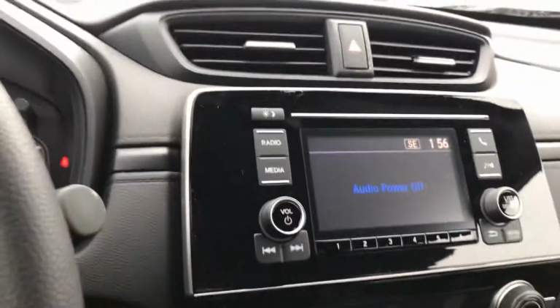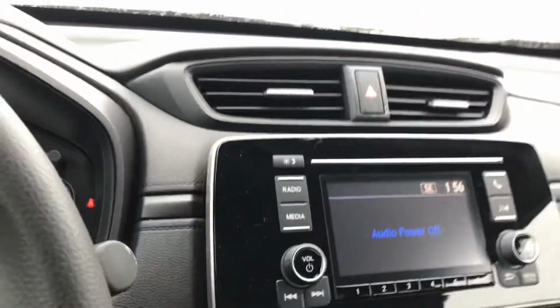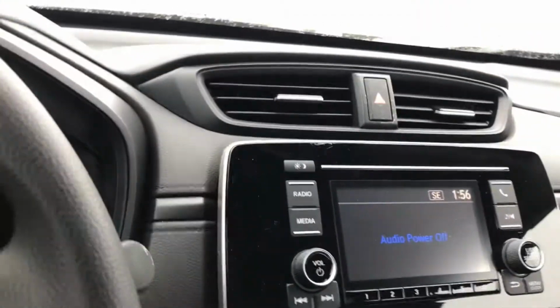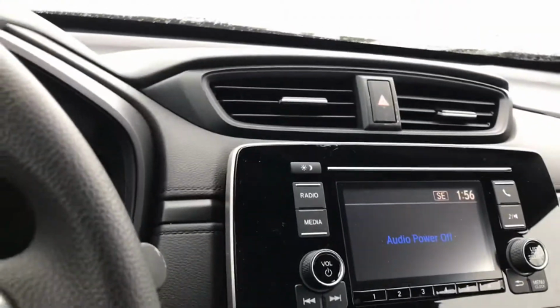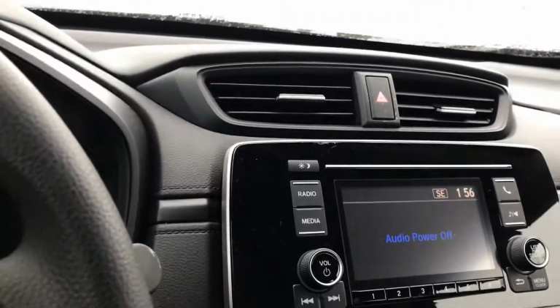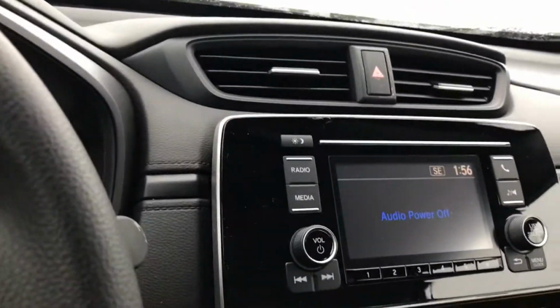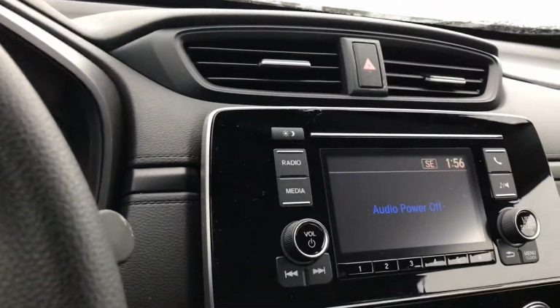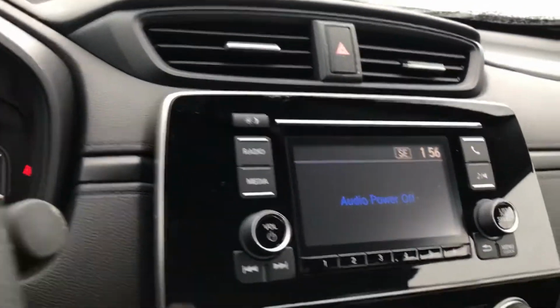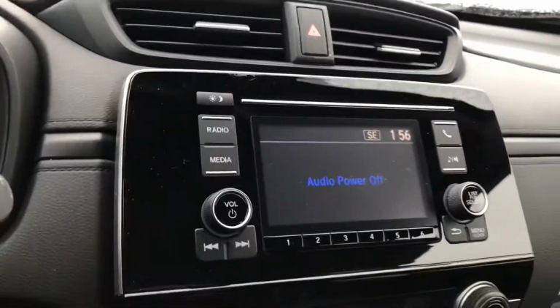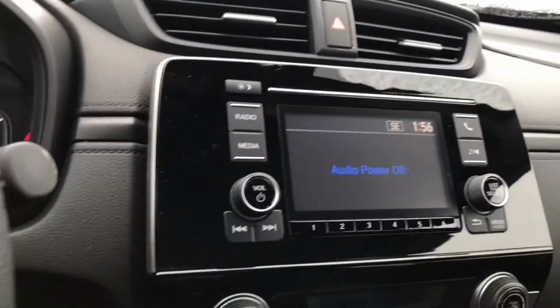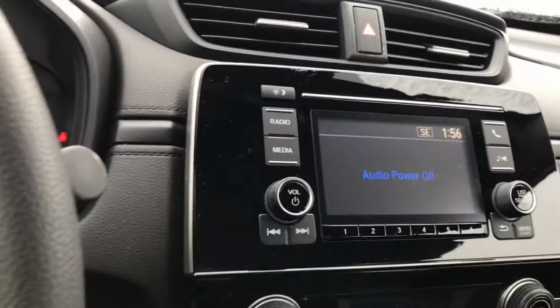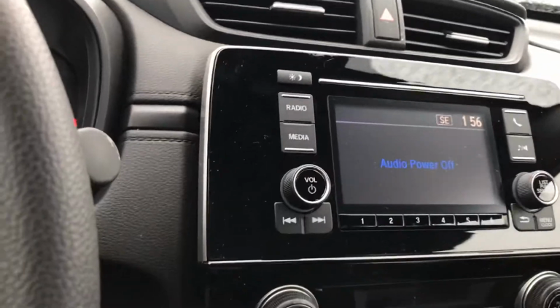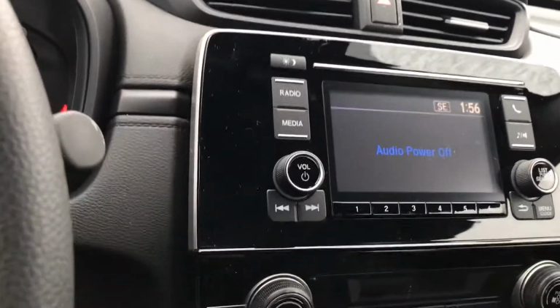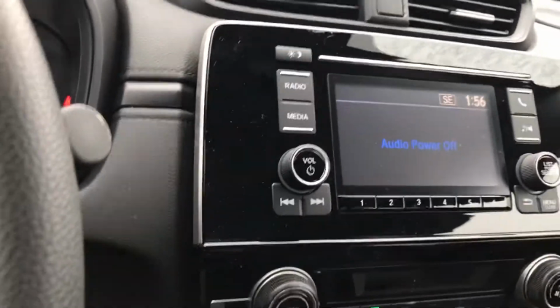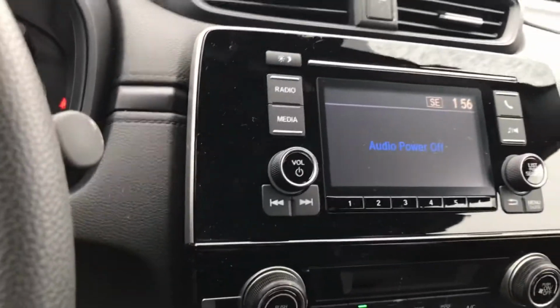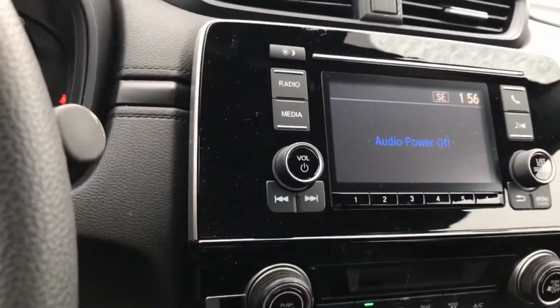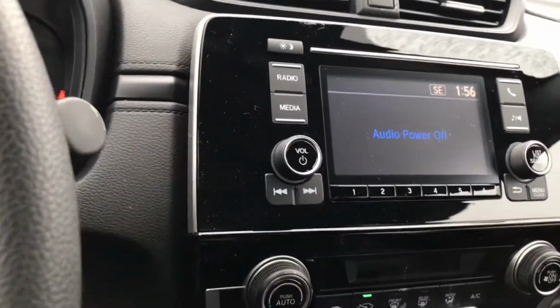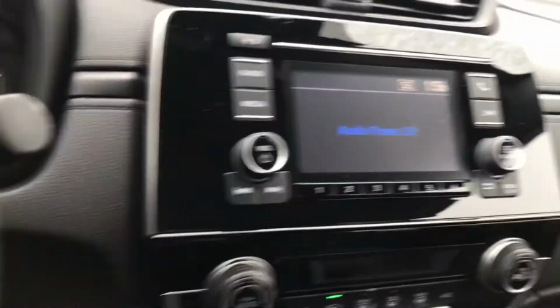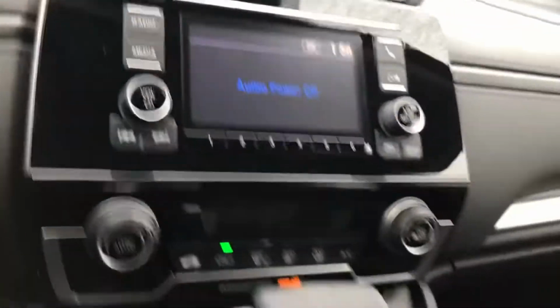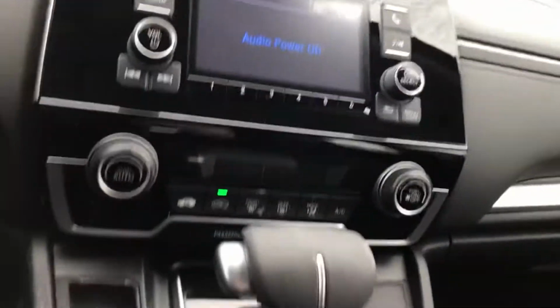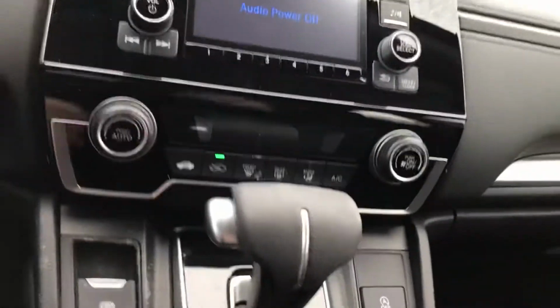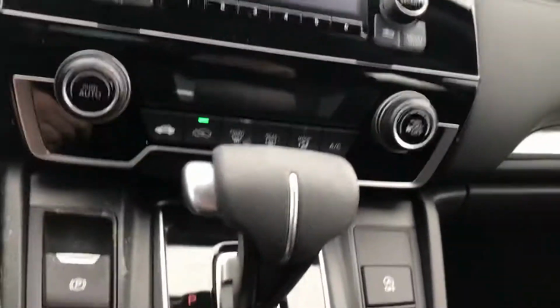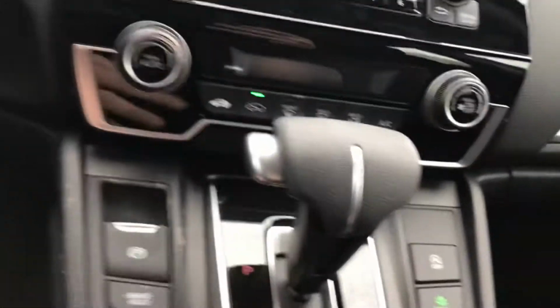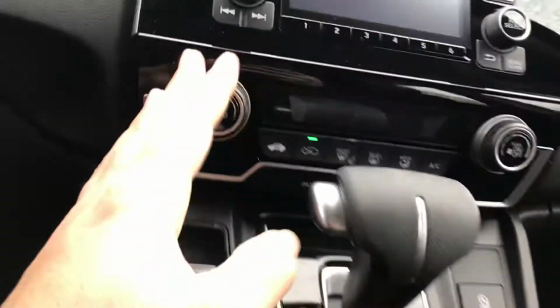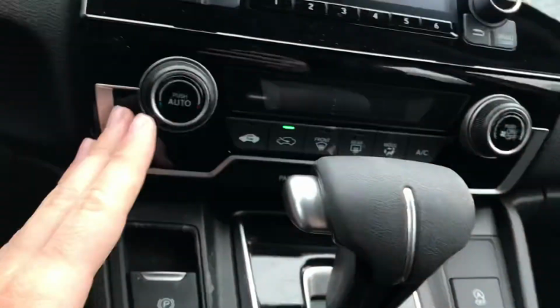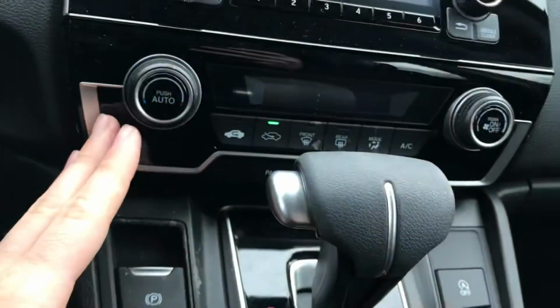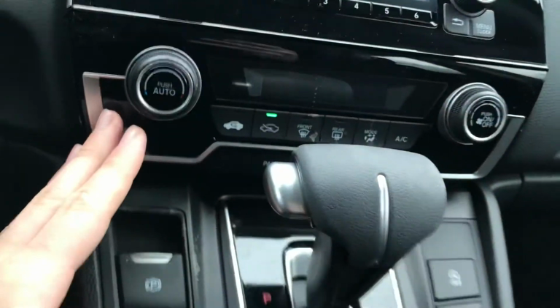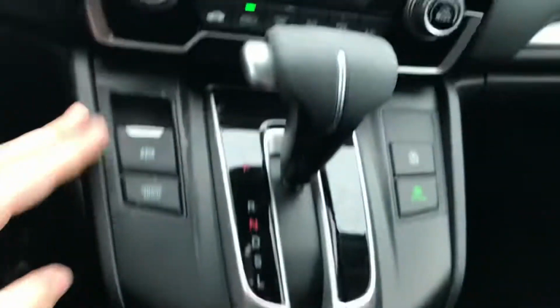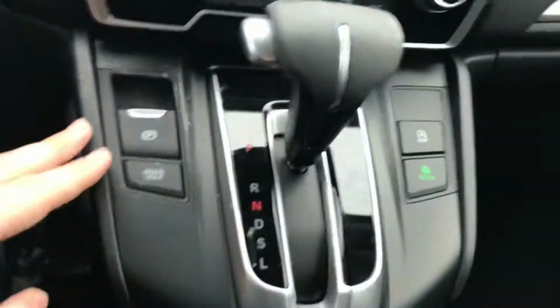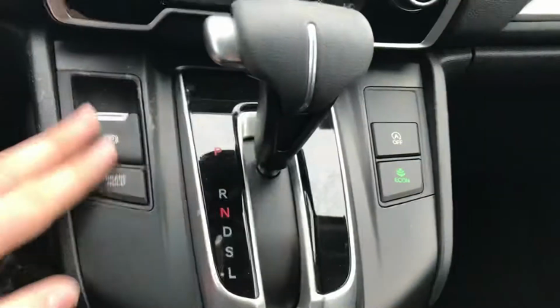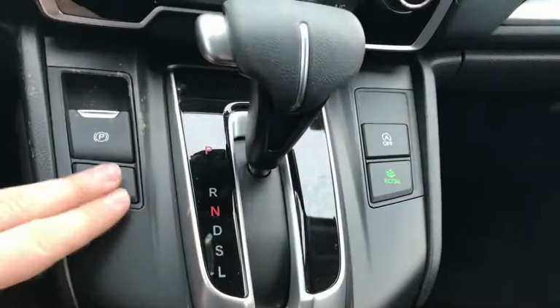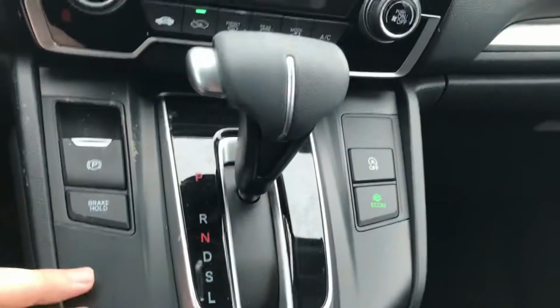In the center here you have your media entertainment — of course you have FM, AM, as well as Bluetooth. Down here at the bottom you have your climate control system and a few other features.